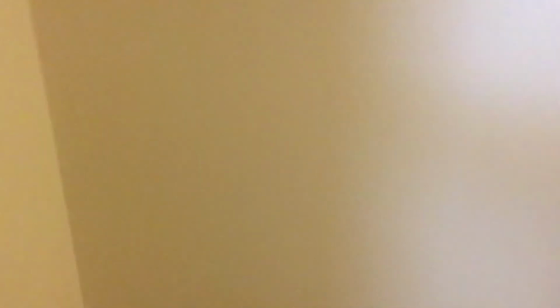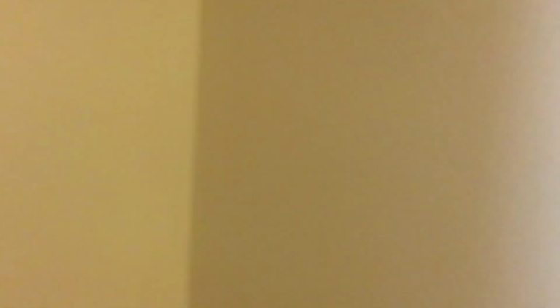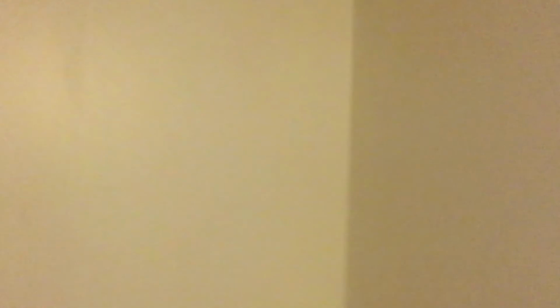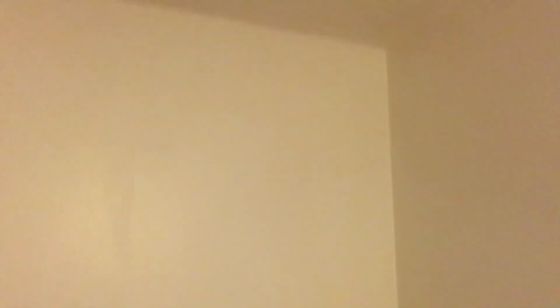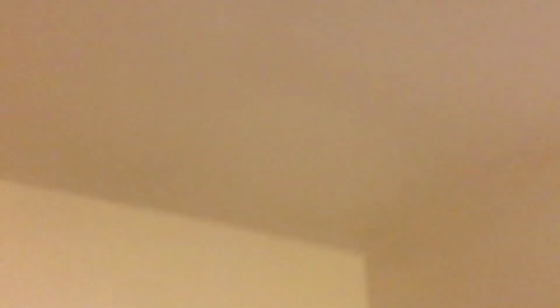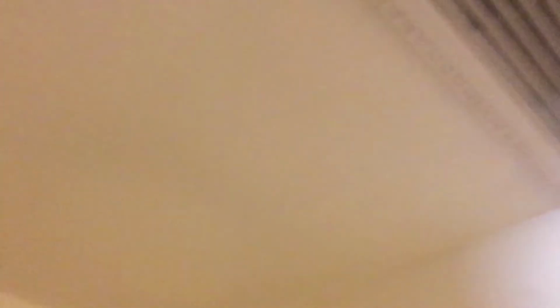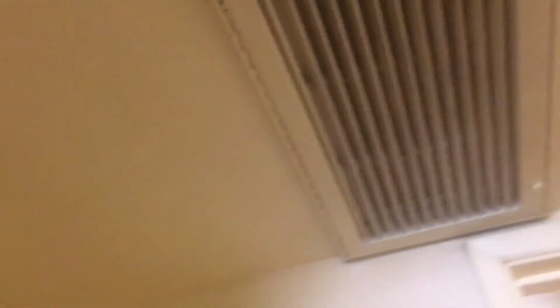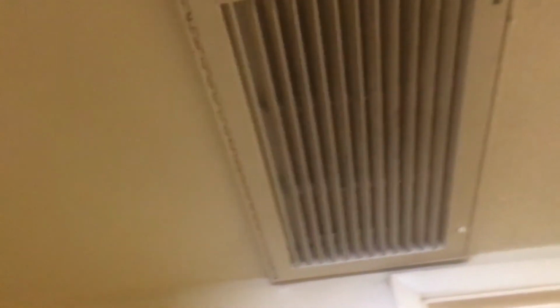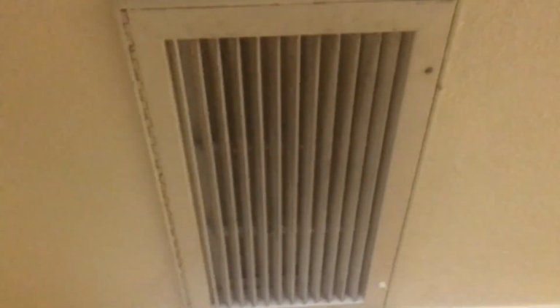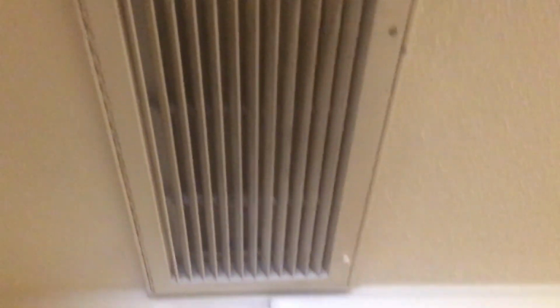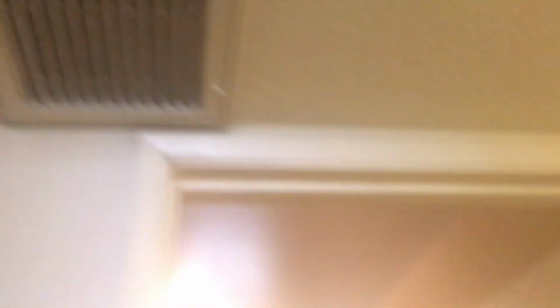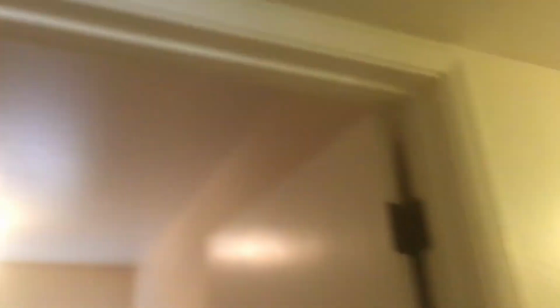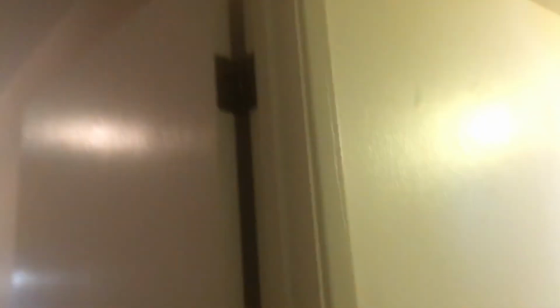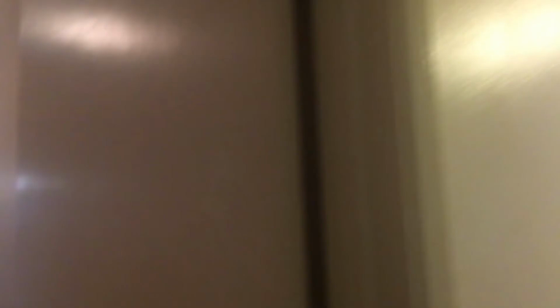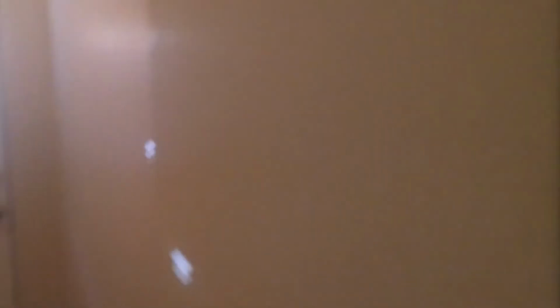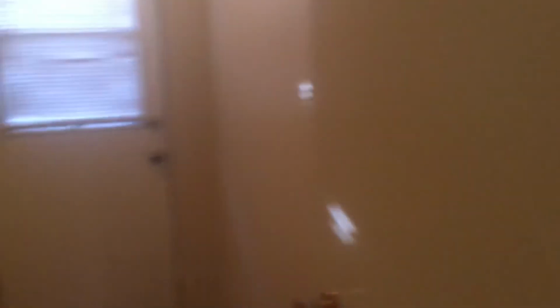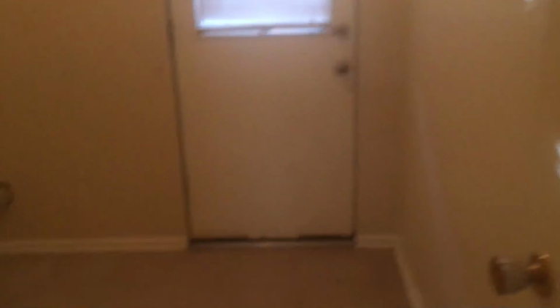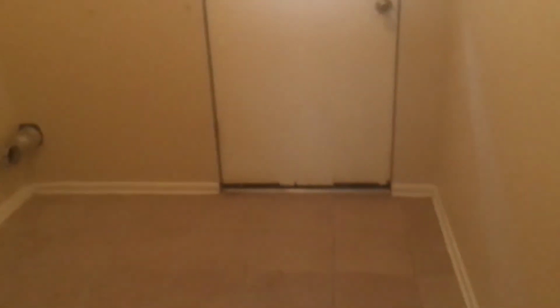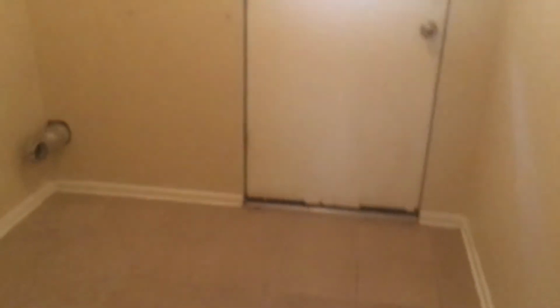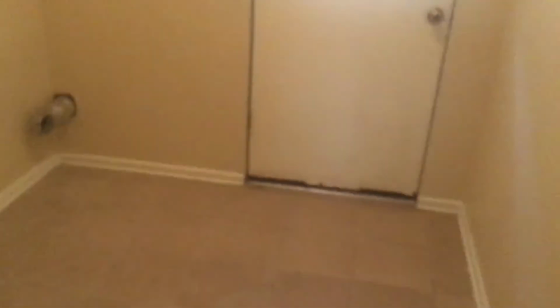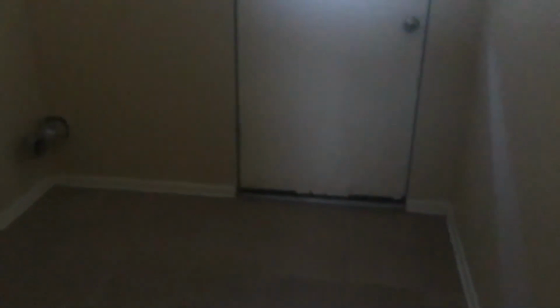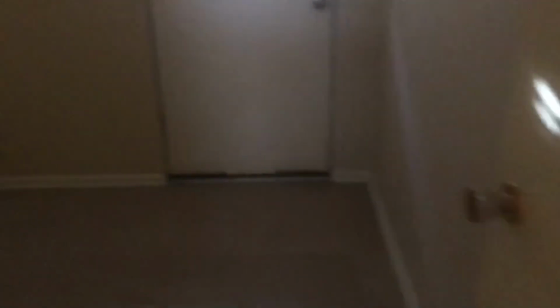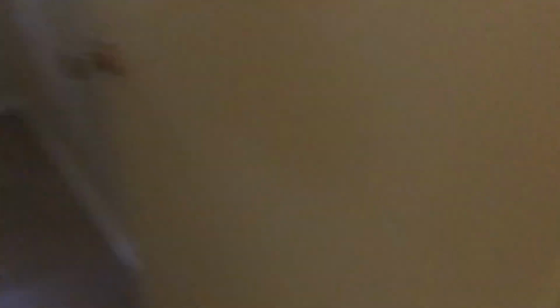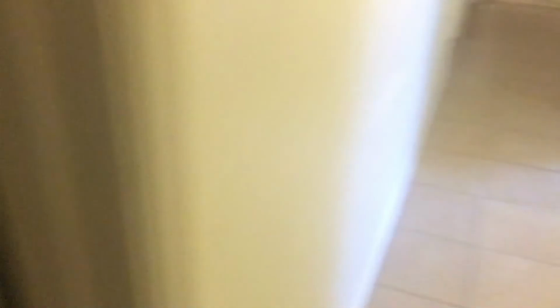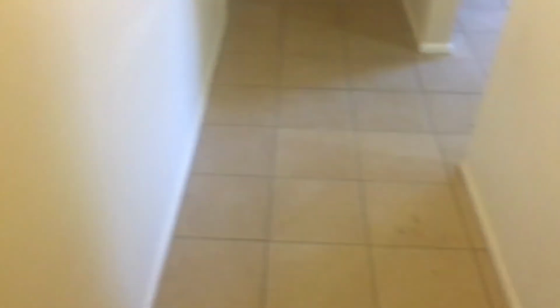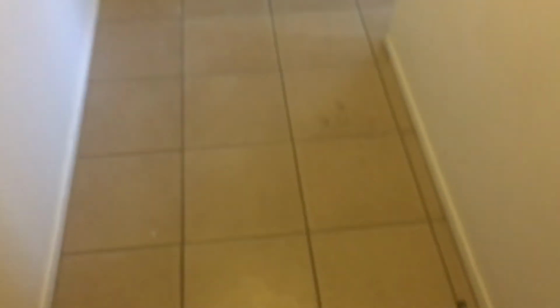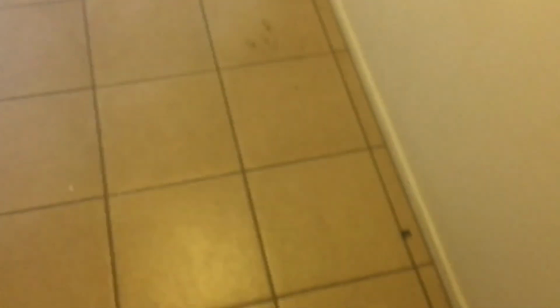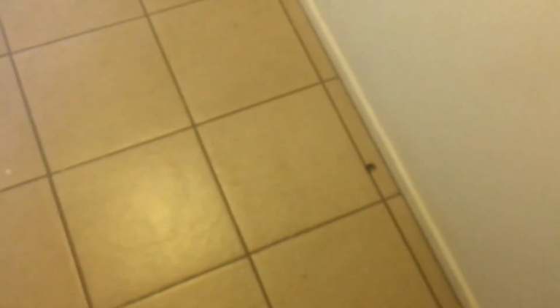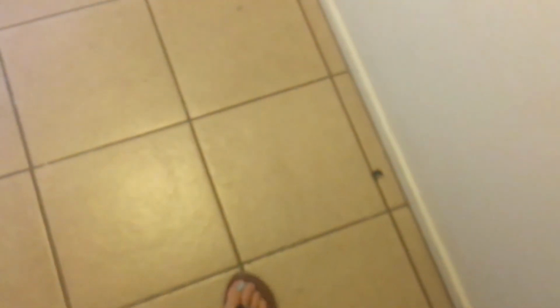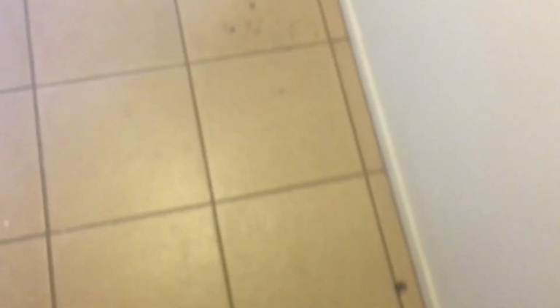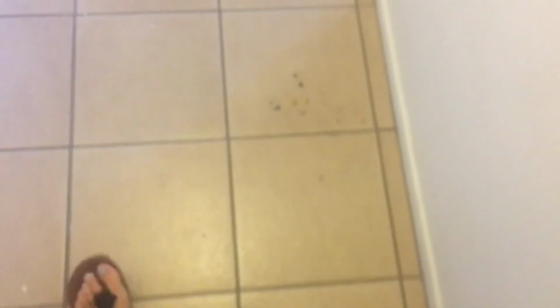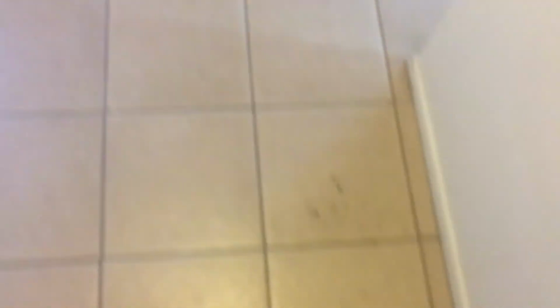AC filter needs cleaned. Again, just dirty floors.